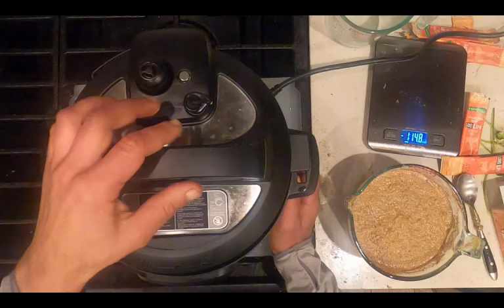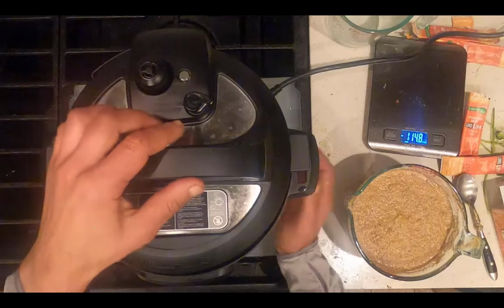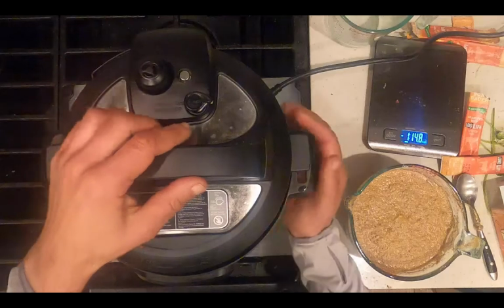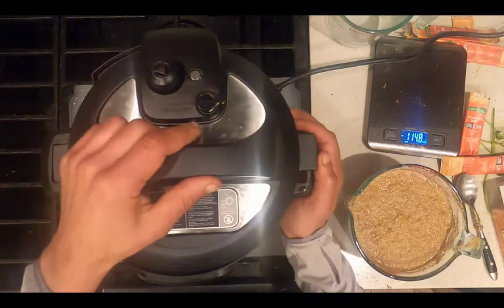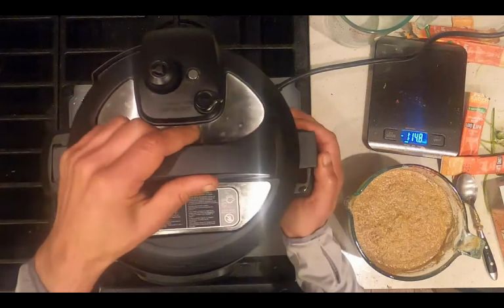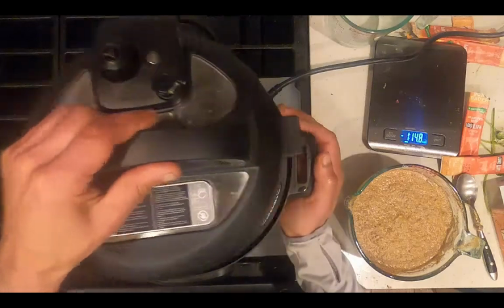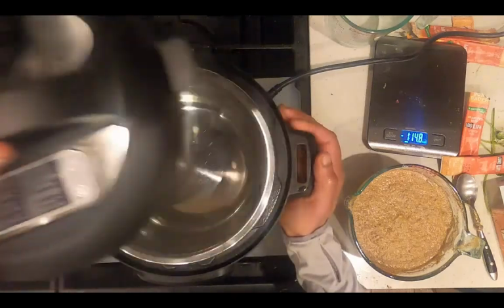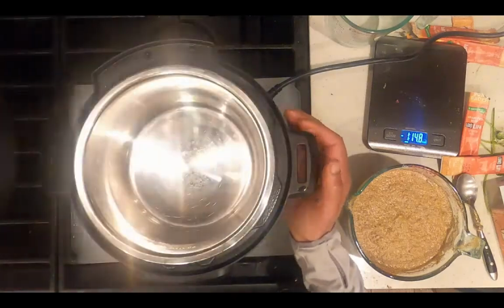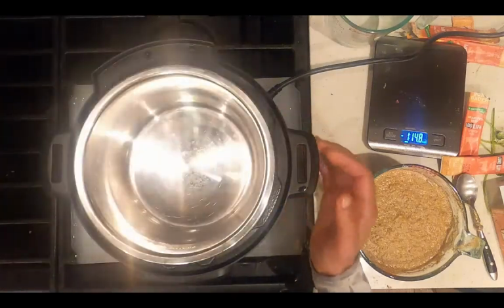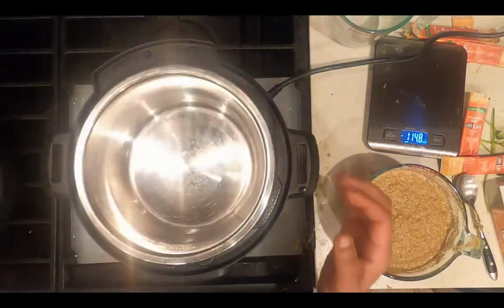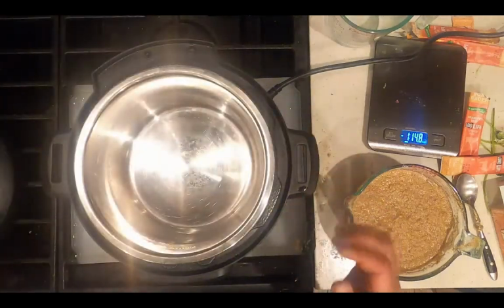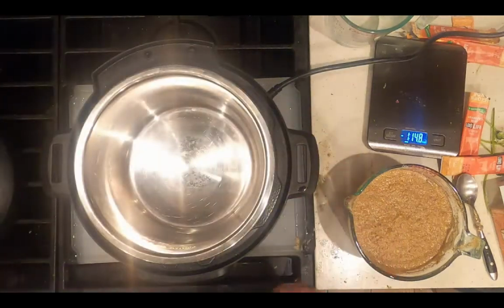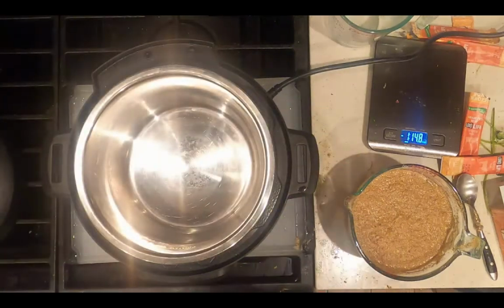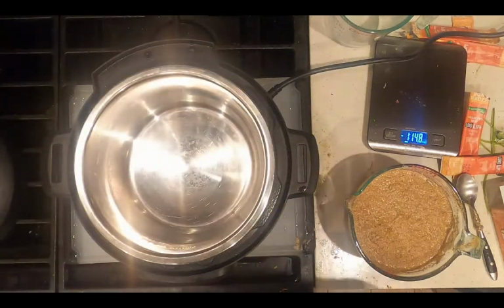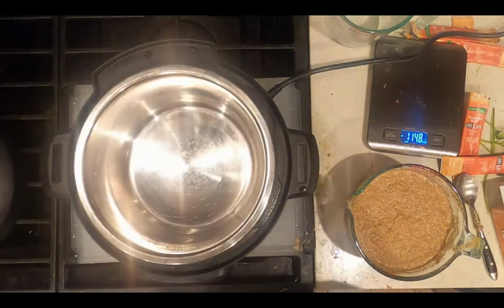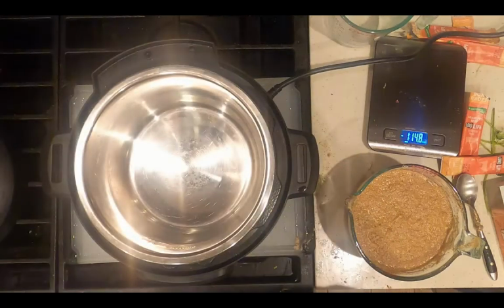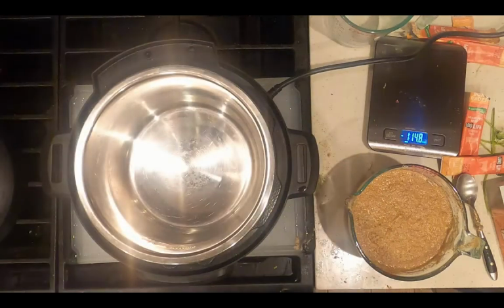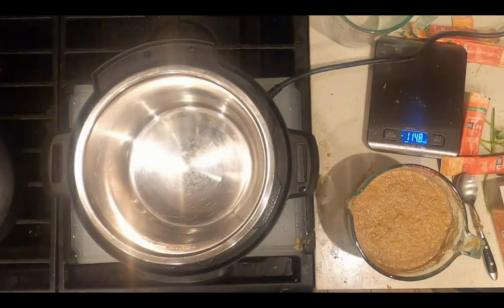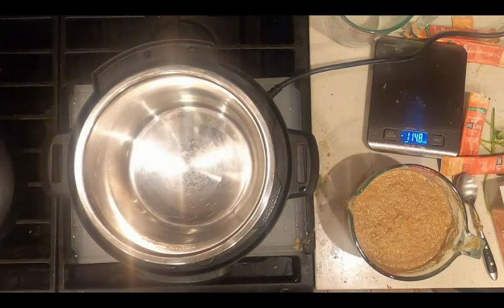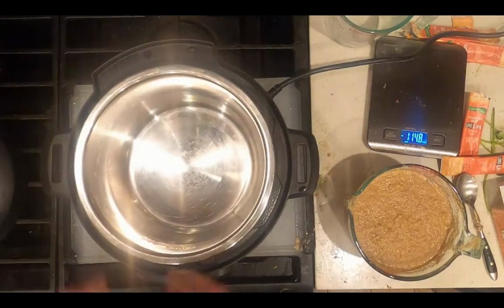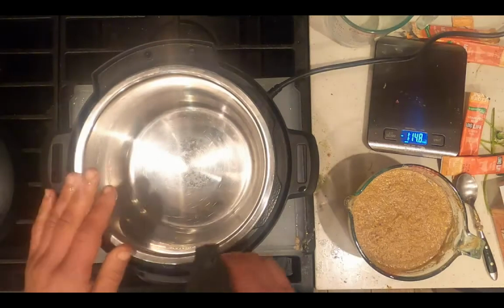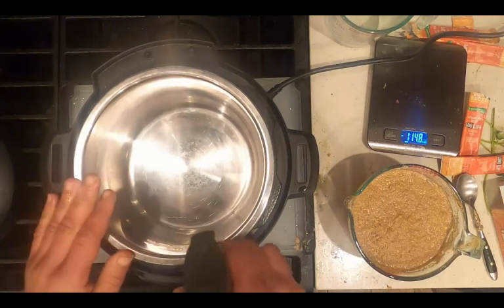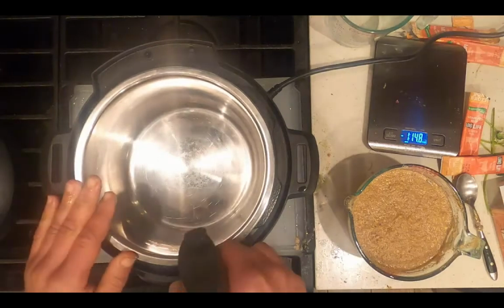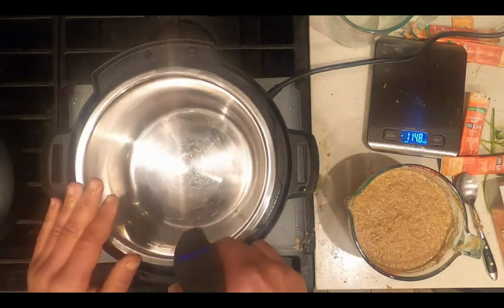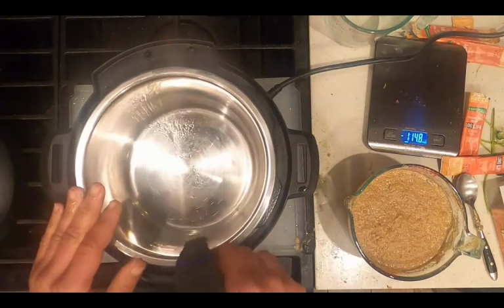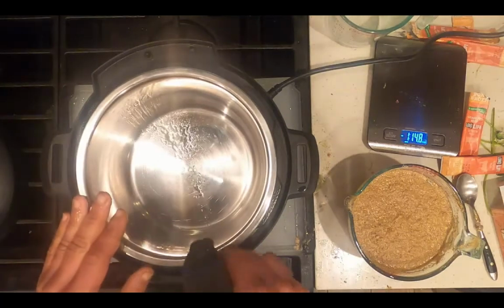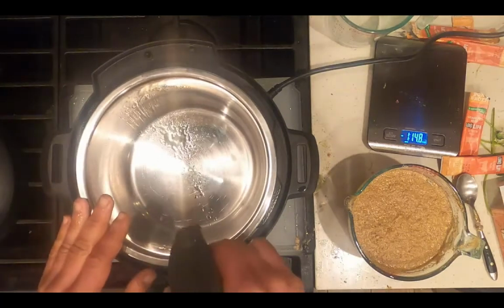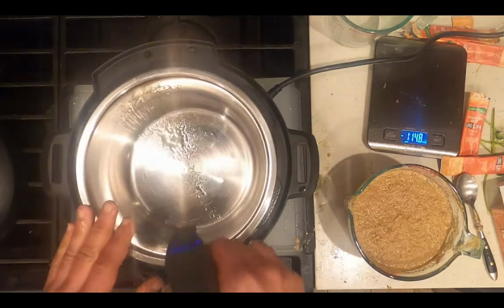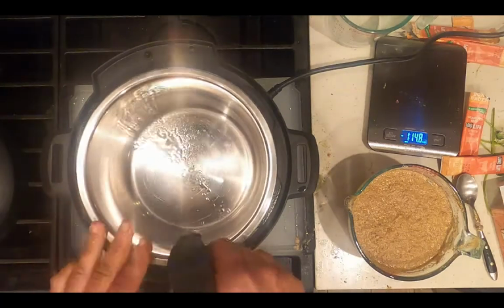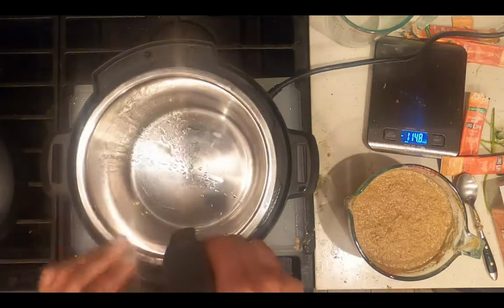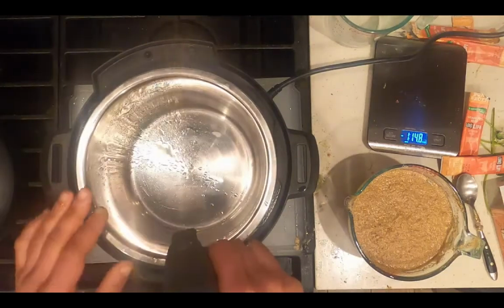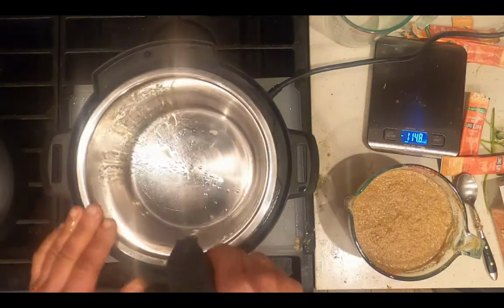Remove the lid from the Instant Pot. The first step is always to coat the inside of the Instant Pot with extra virgin olive oil.